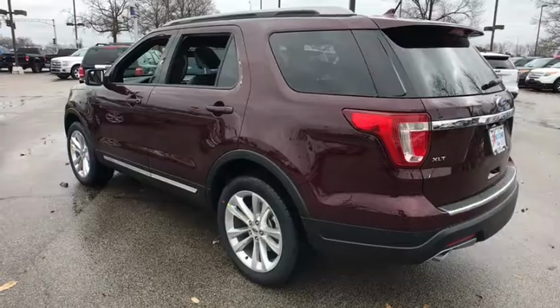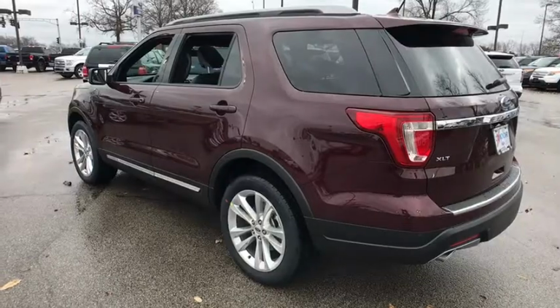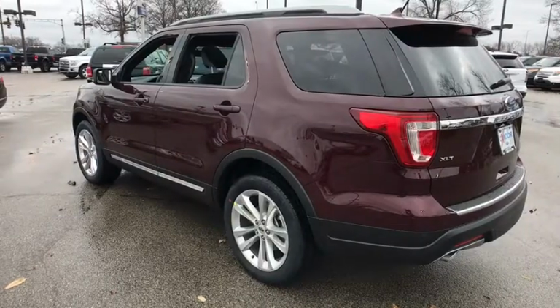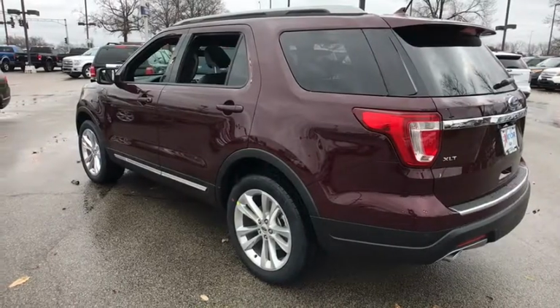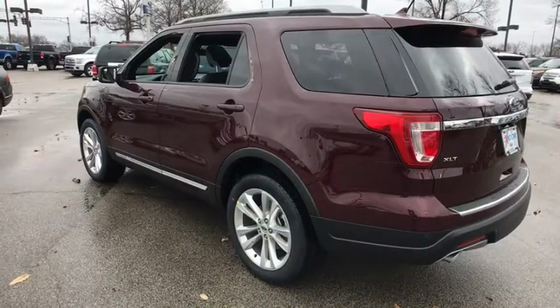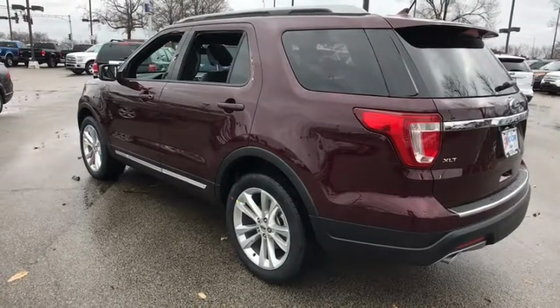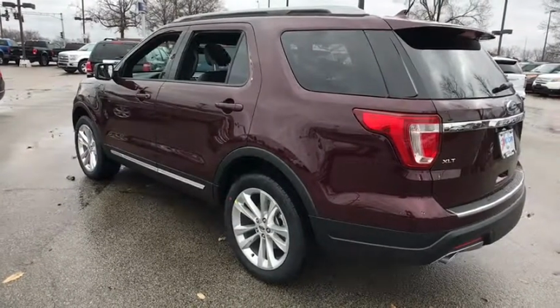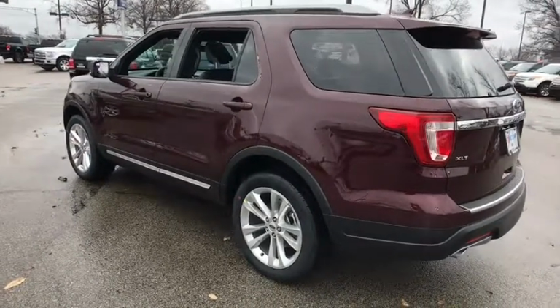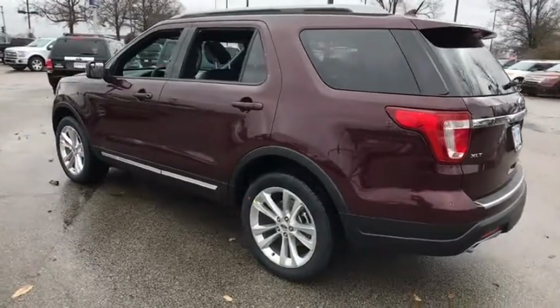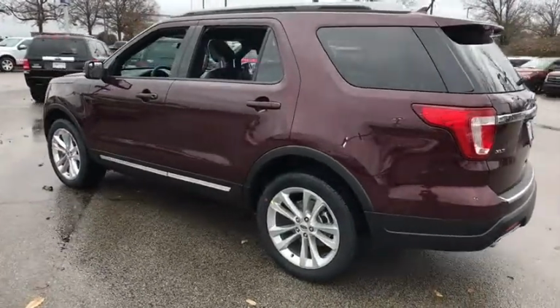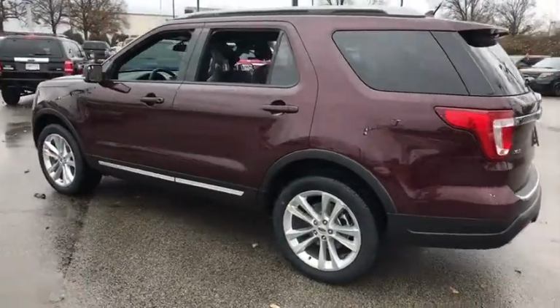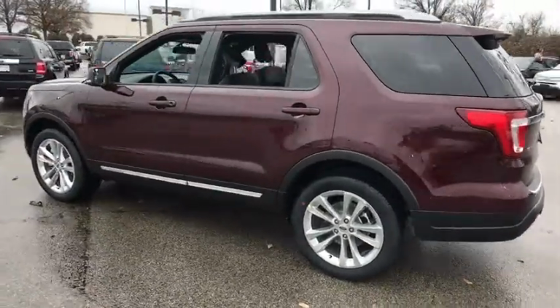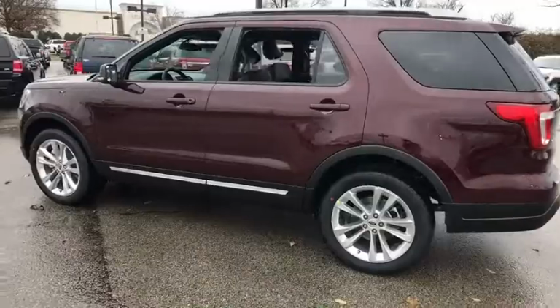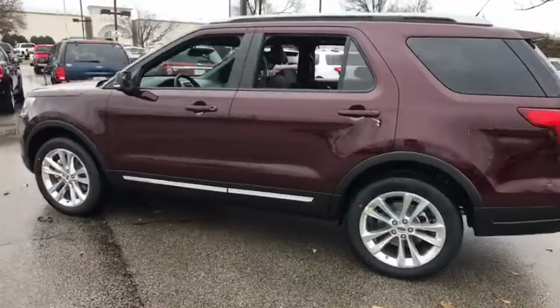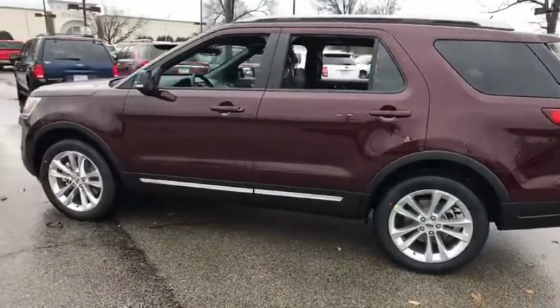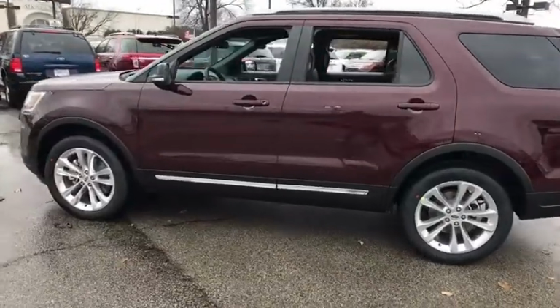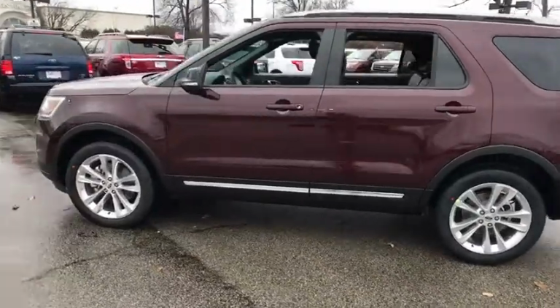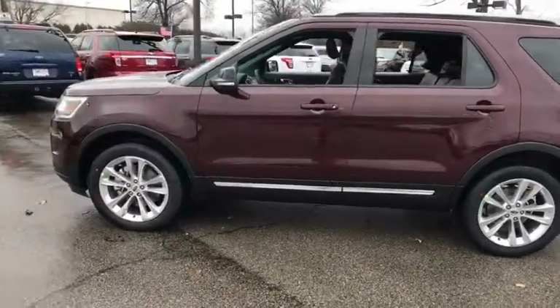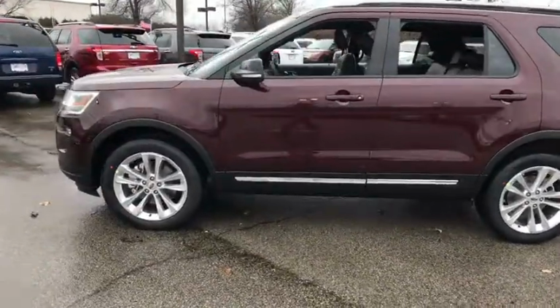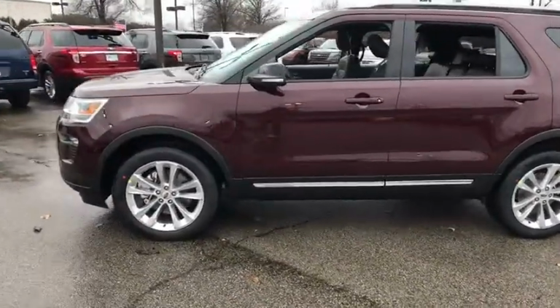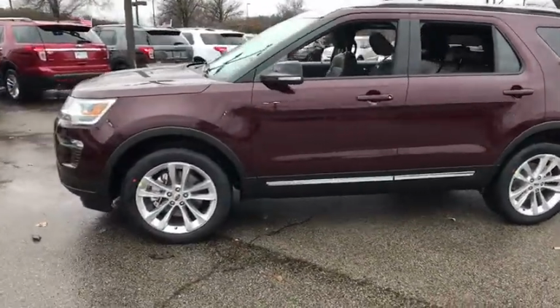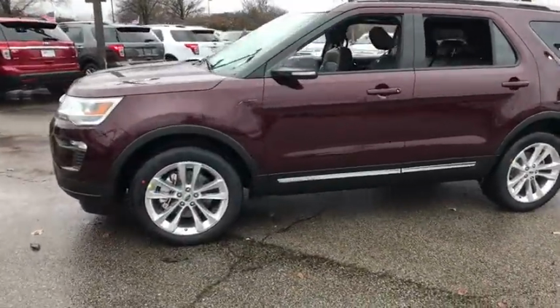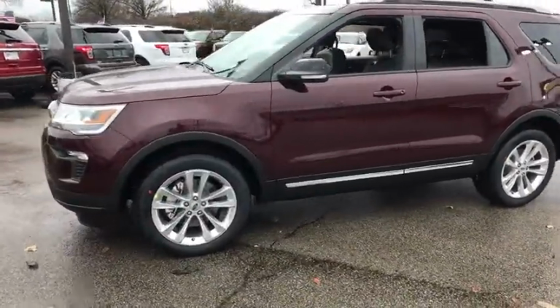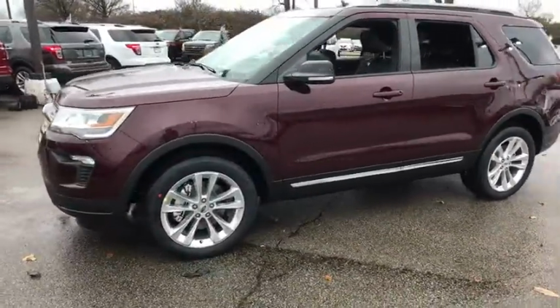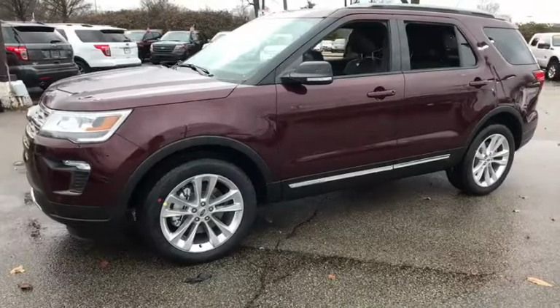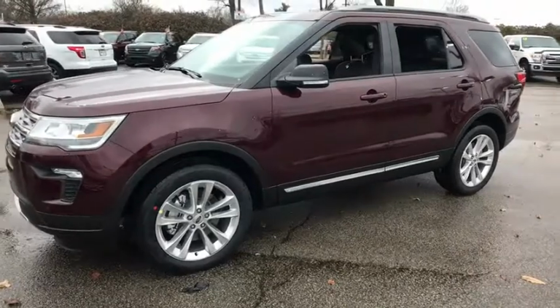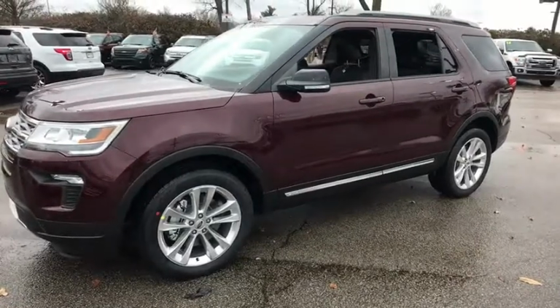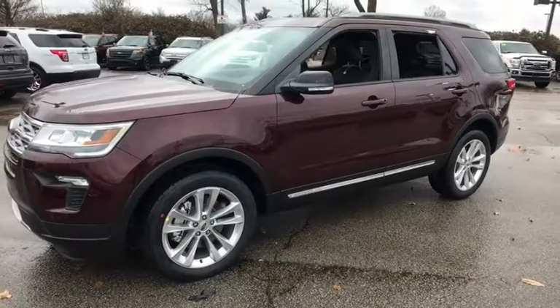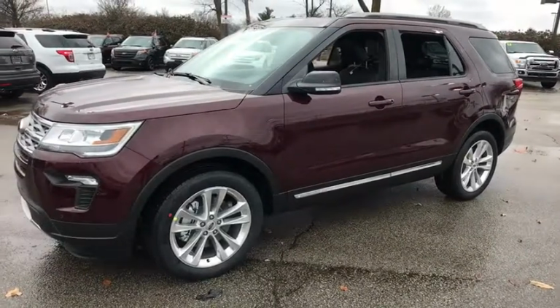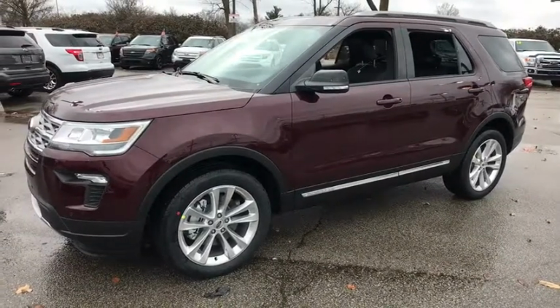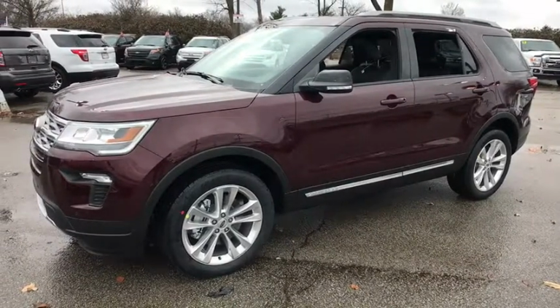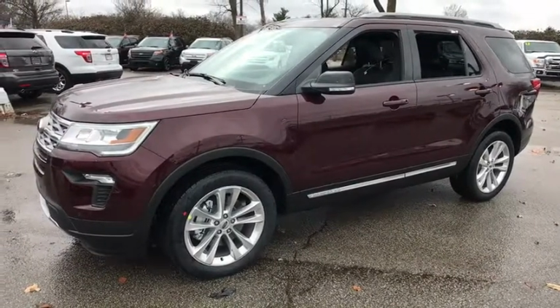2018 Ford Explorer. You've got a lot of capabilities to call on in a Ford Explorer. Don't underestimate your choices. This vehicle has less than 100 miles. Here are some of this vehicle's great options.